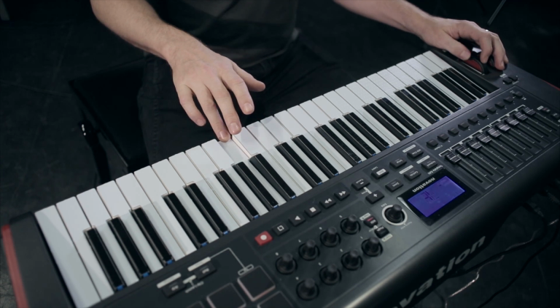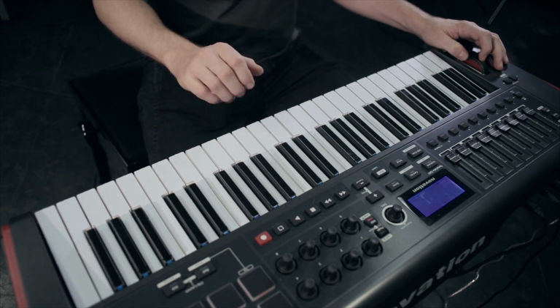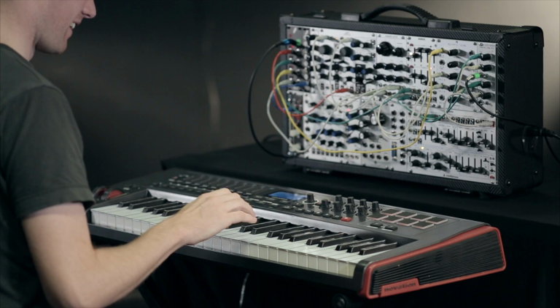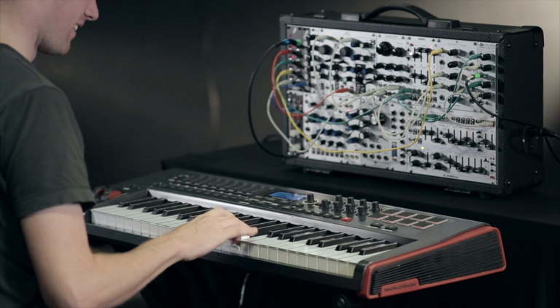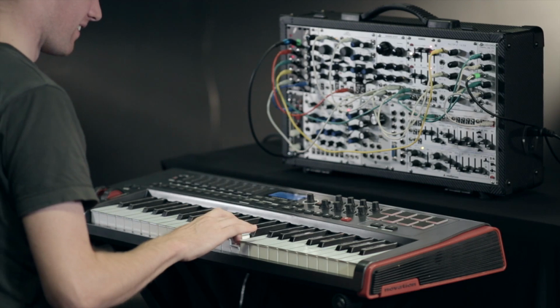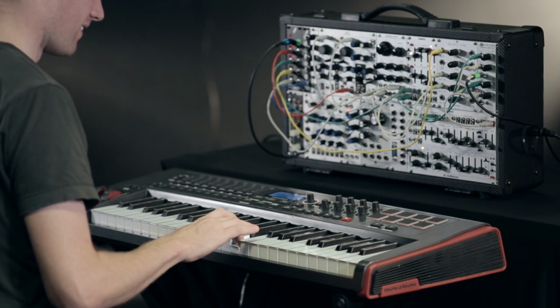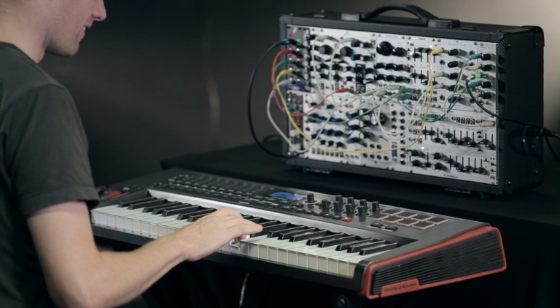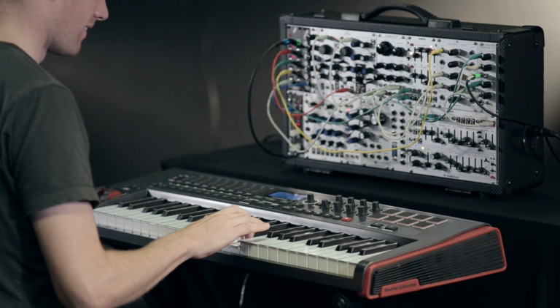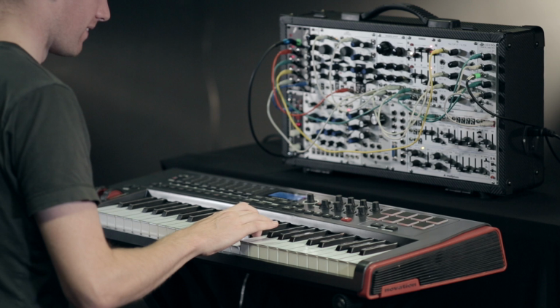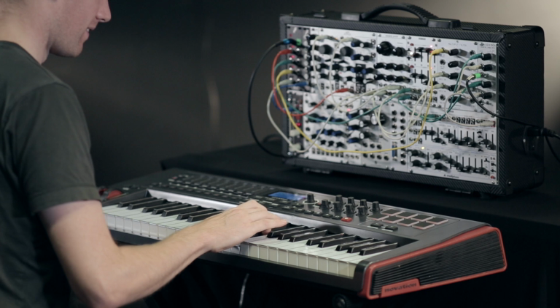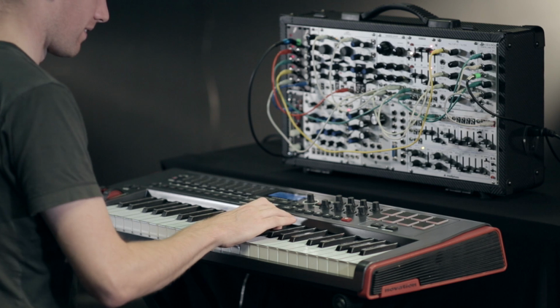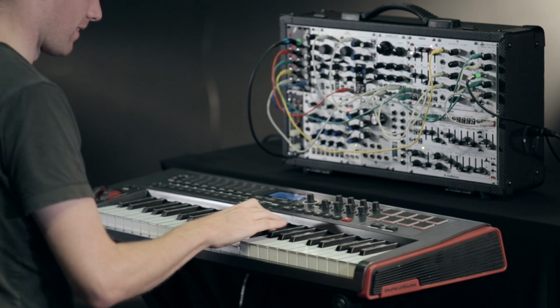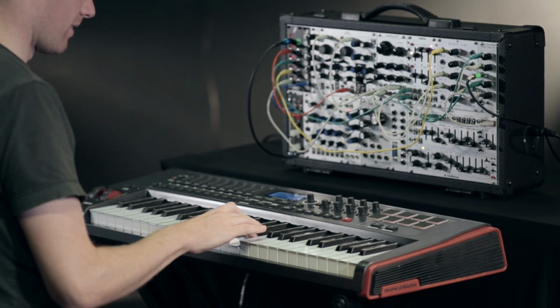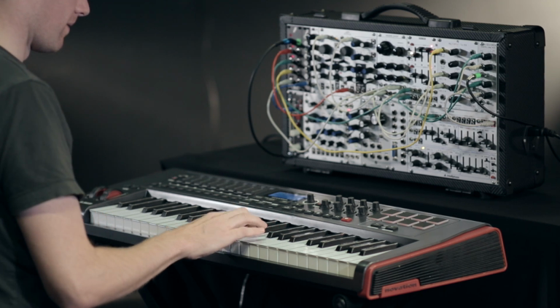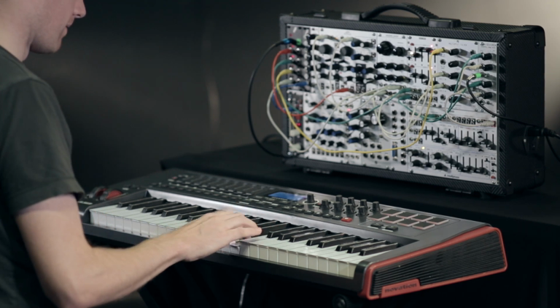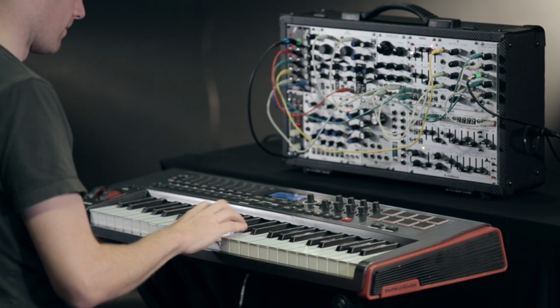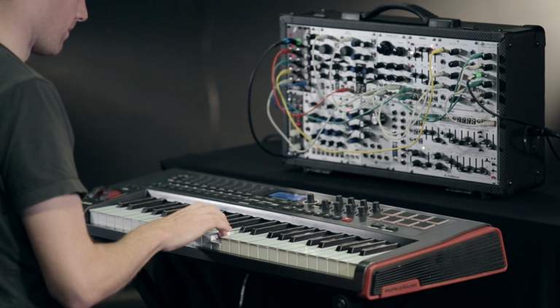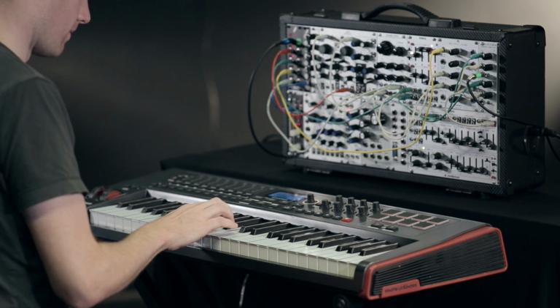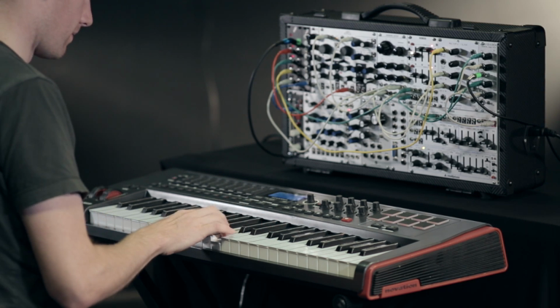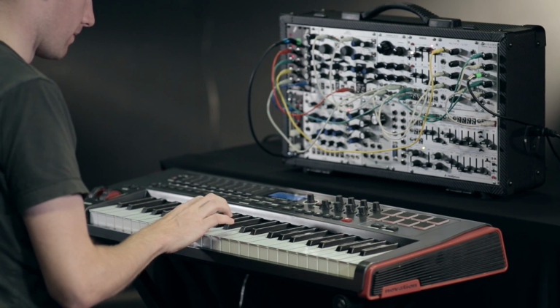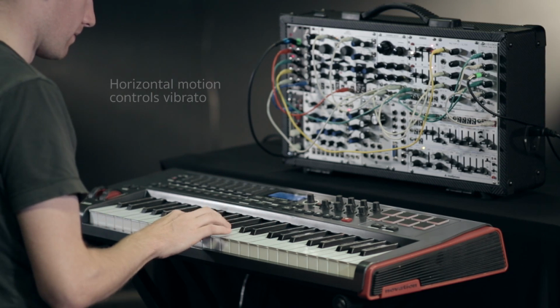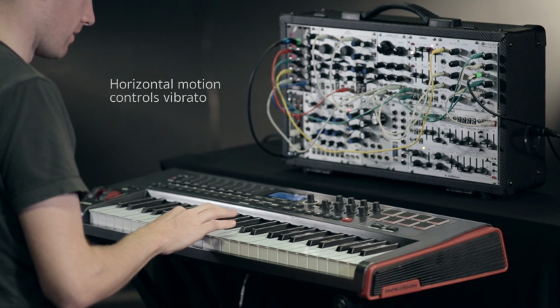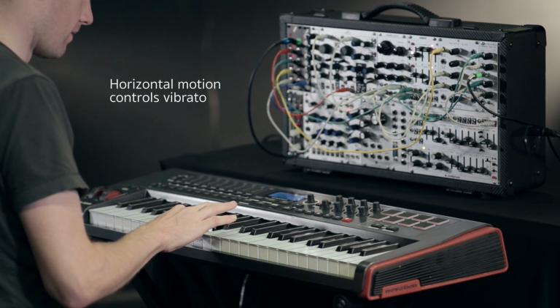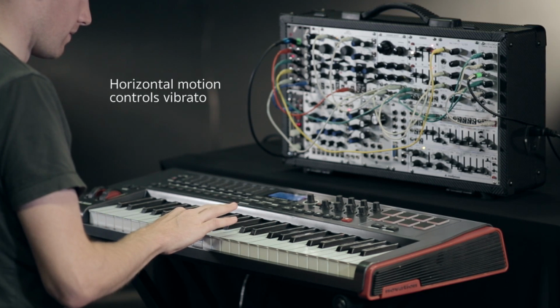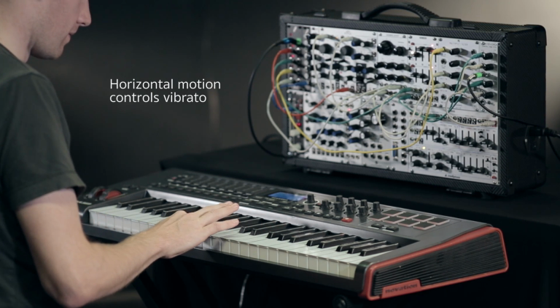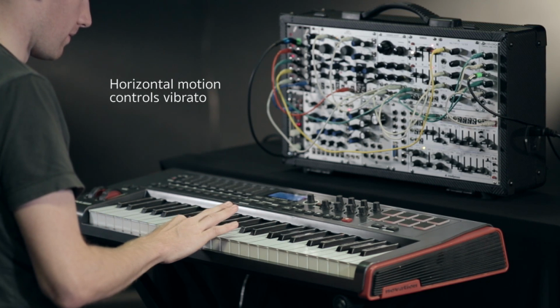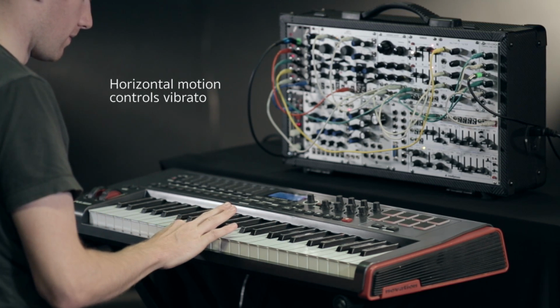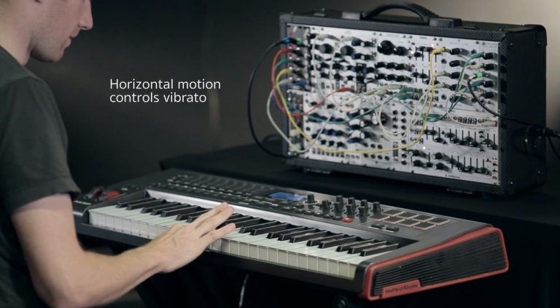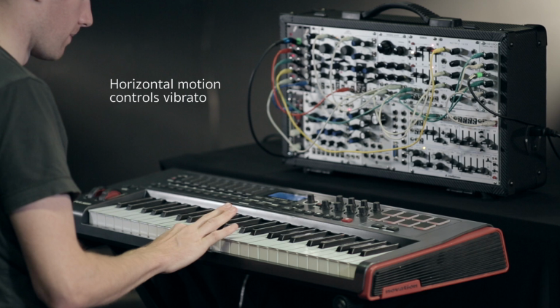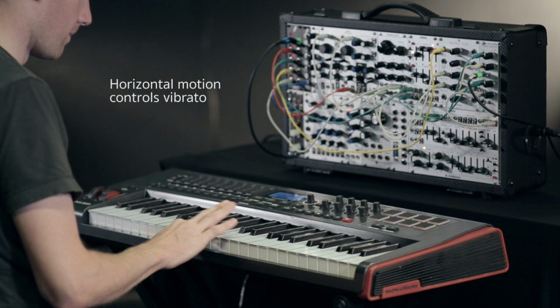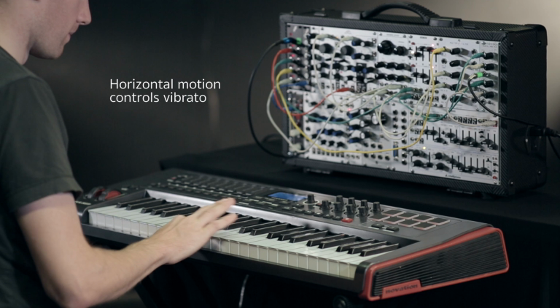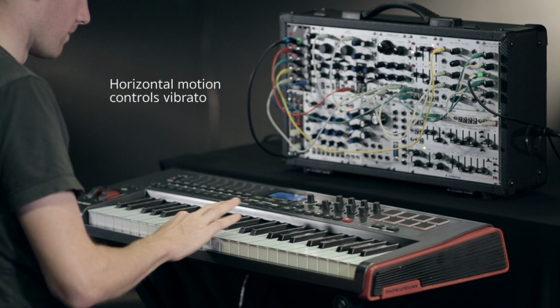TouchKeys works with any software or hardware synth, with fully customizable mappings between touch and sound.